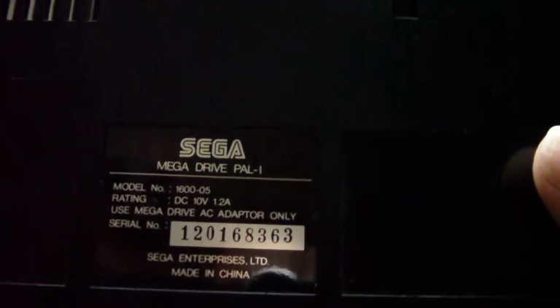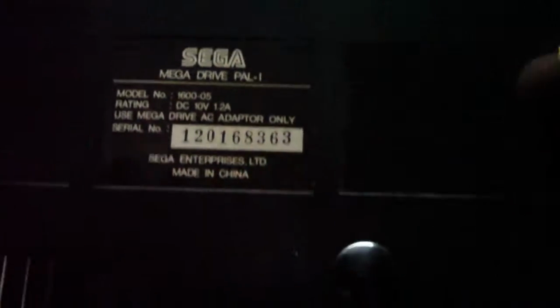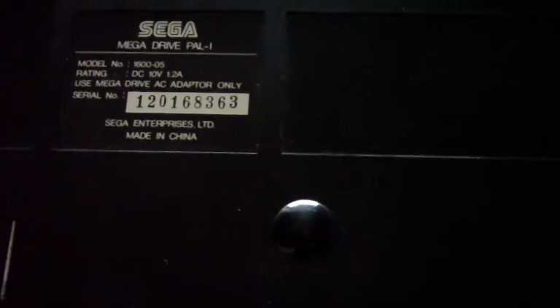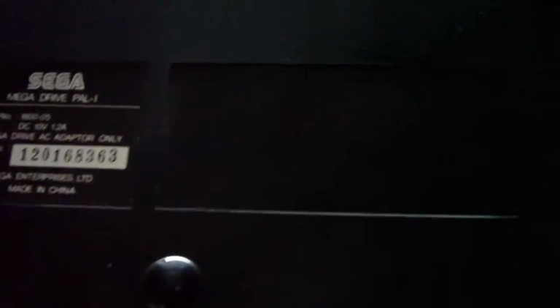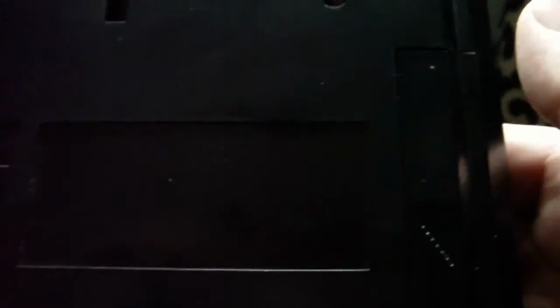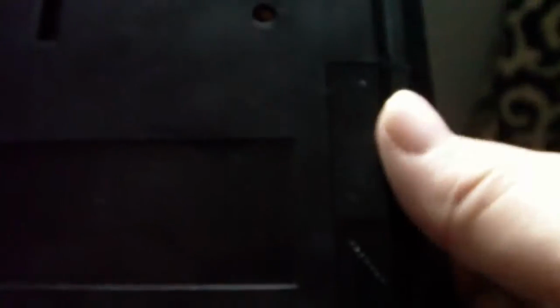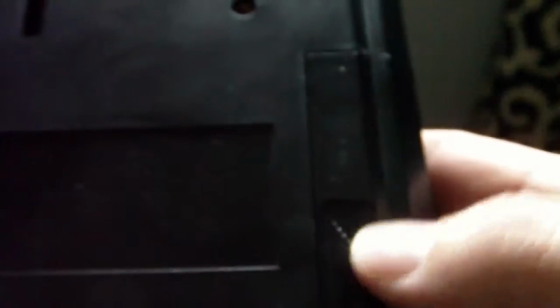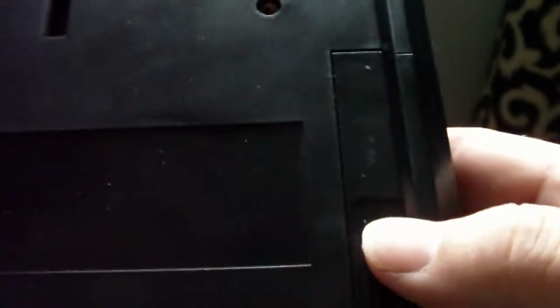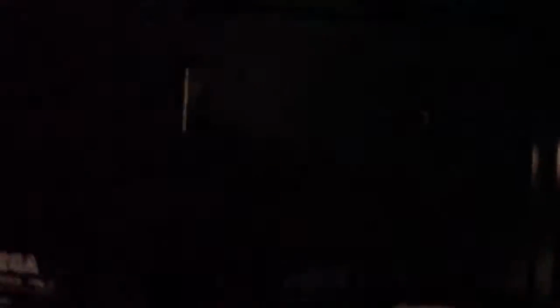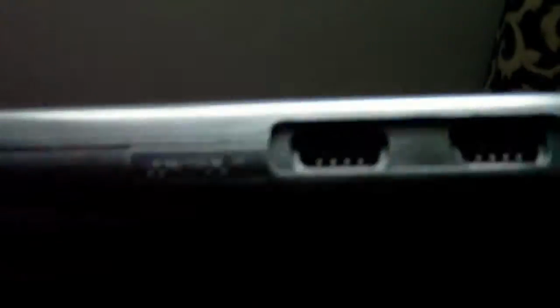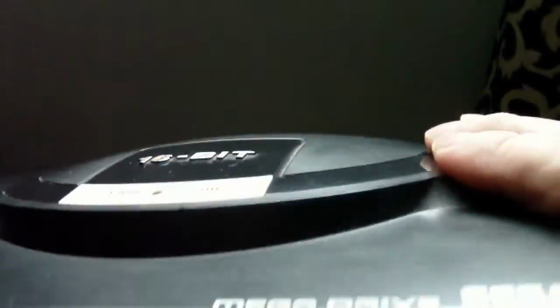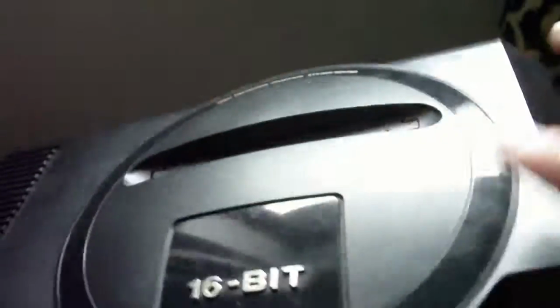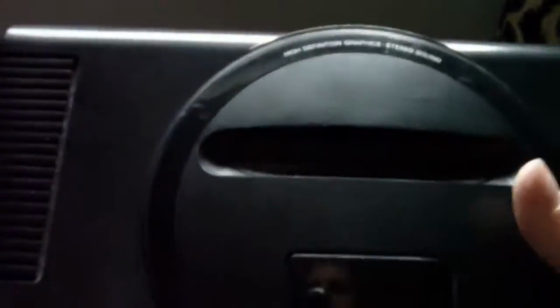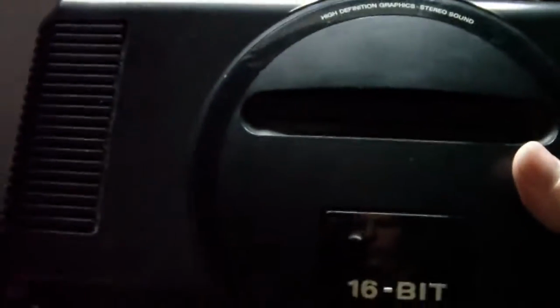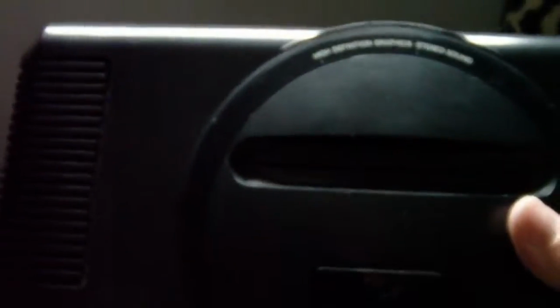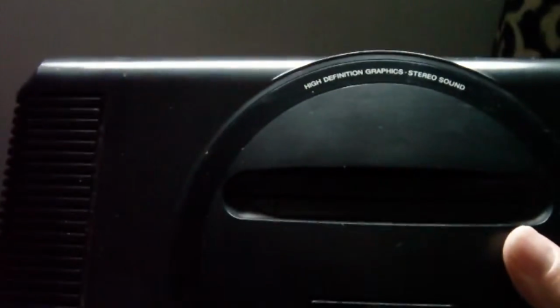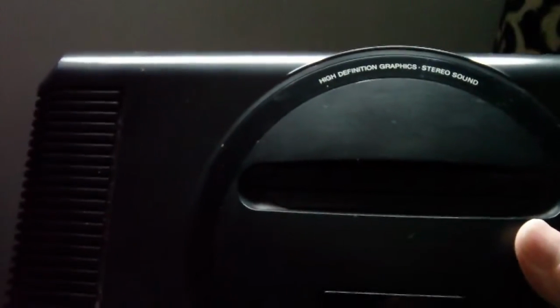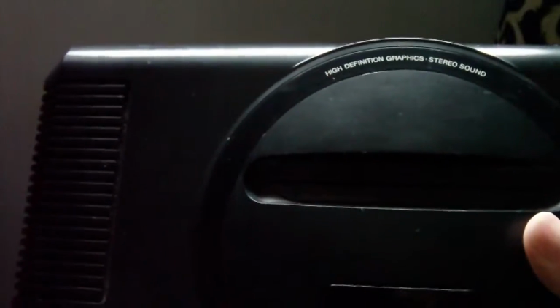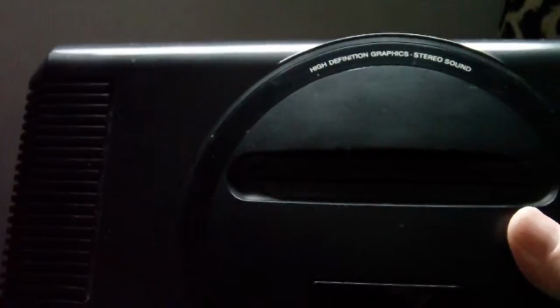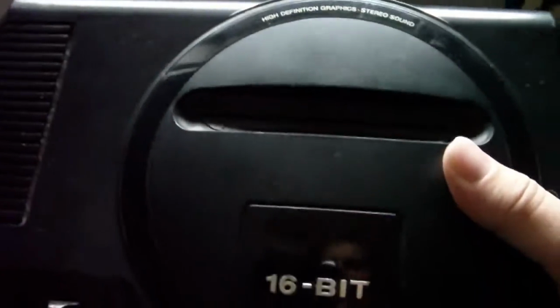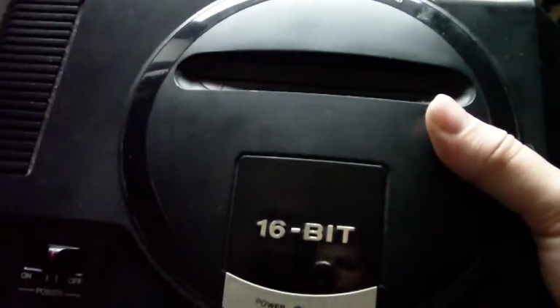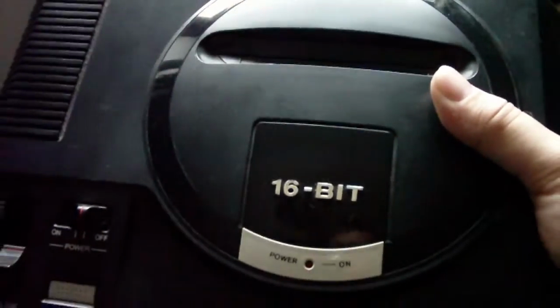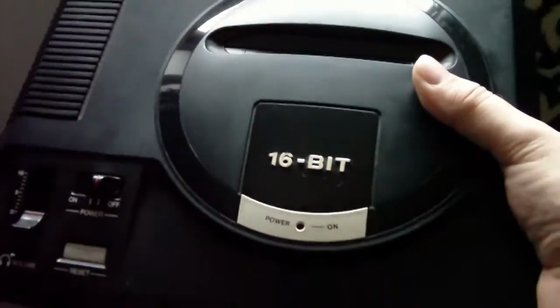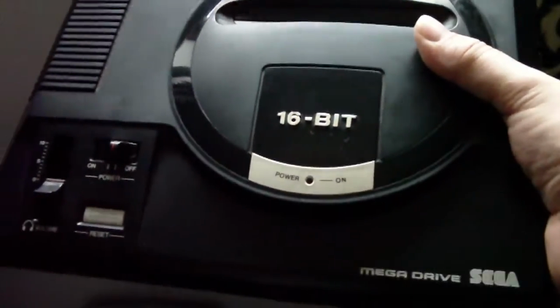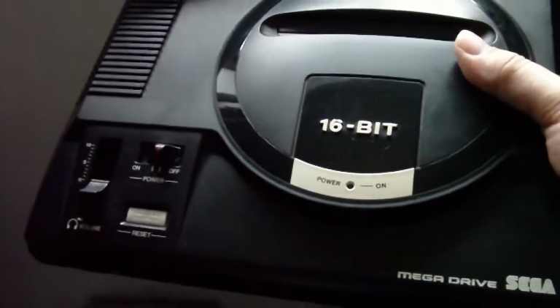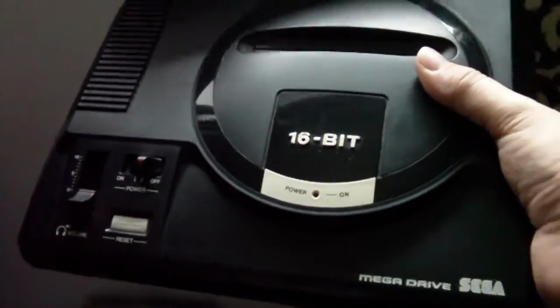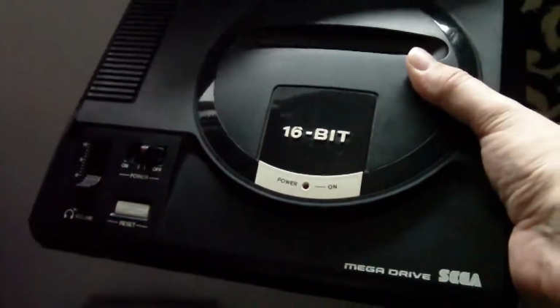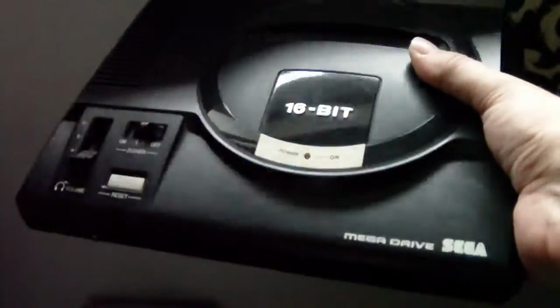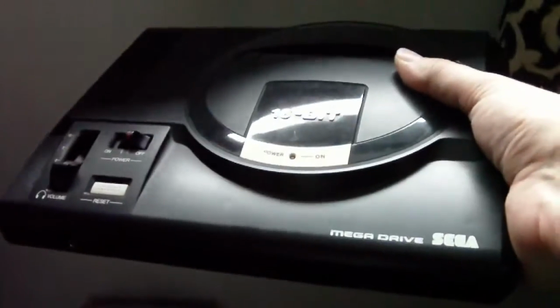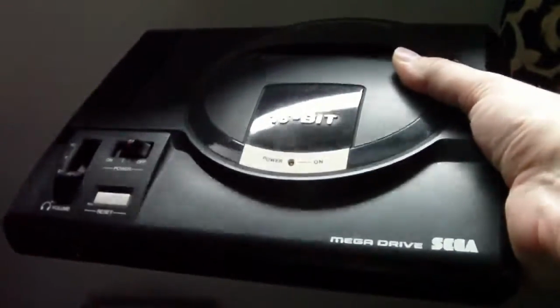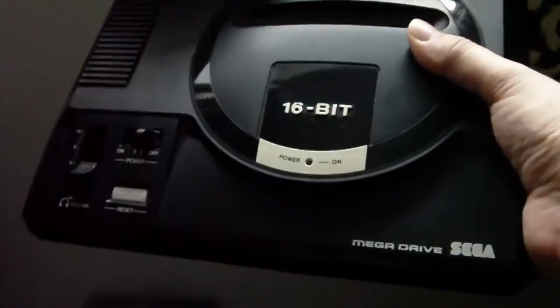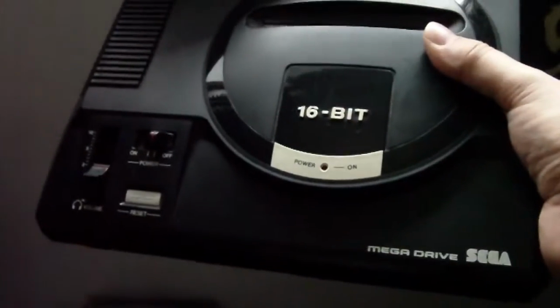Here you can see the model number and the serial number of the machine, the expansion bay, and the controller ports on the front as well. This machine is in really good condition — it's the high-definition graphics model with stereo sound, and I'm really pleased with it.